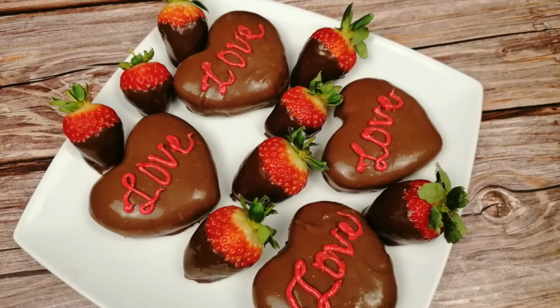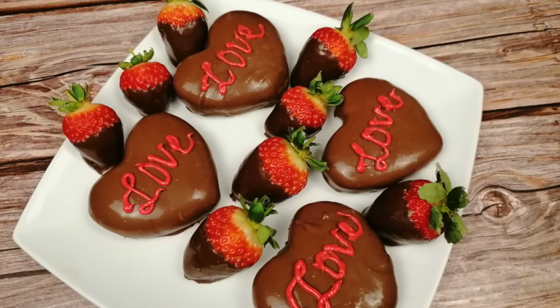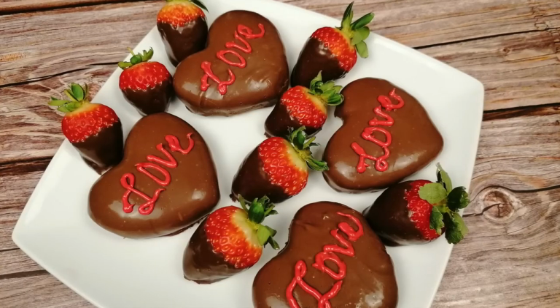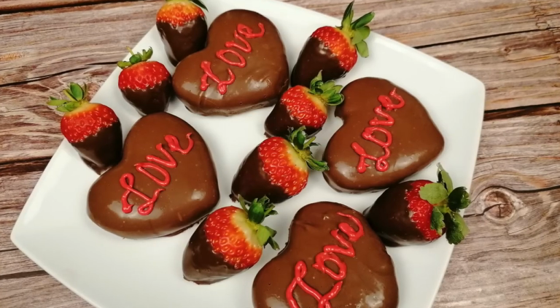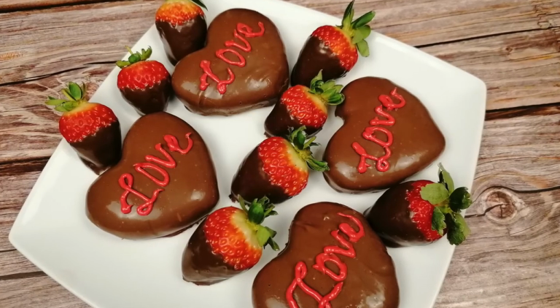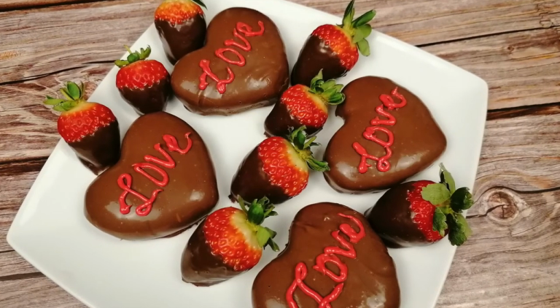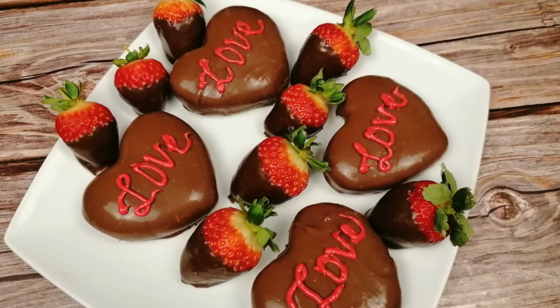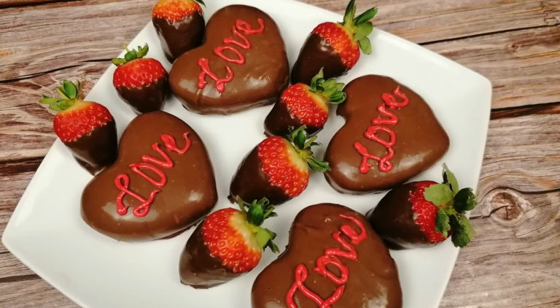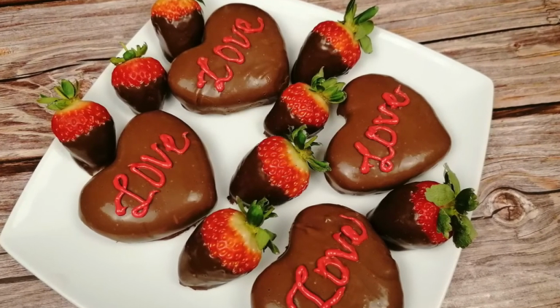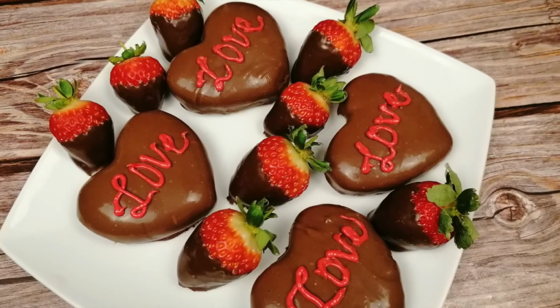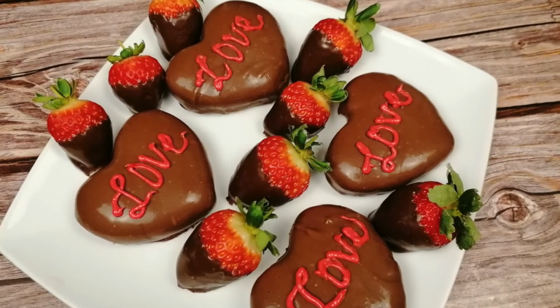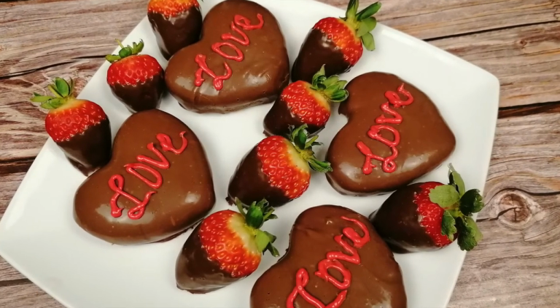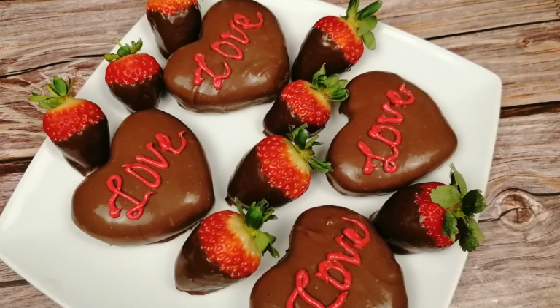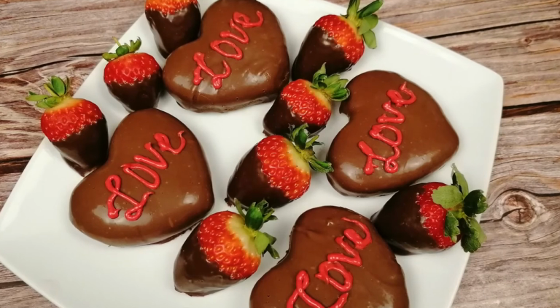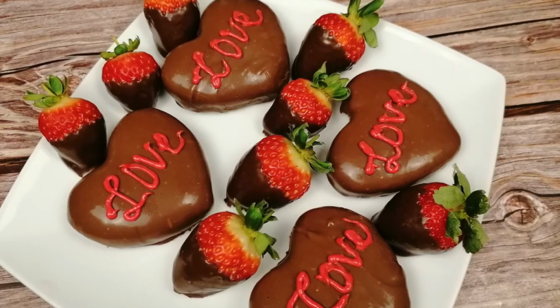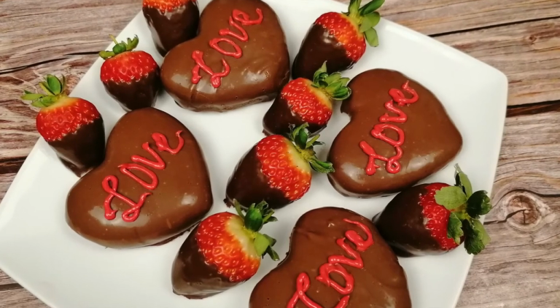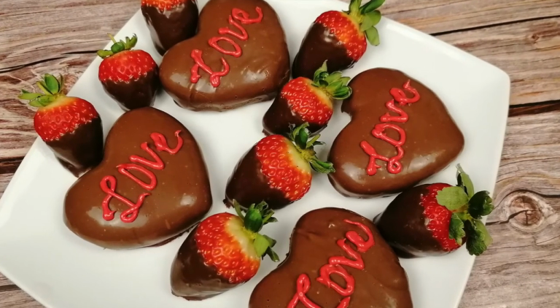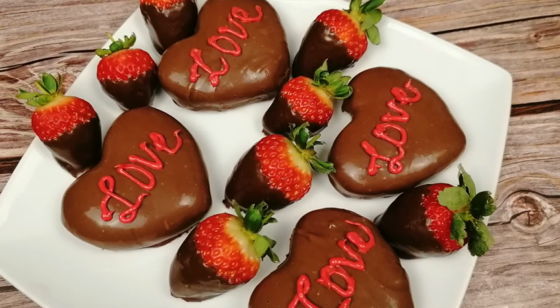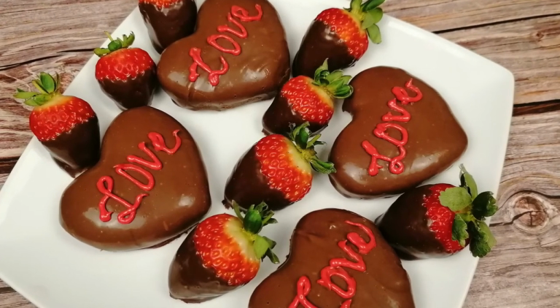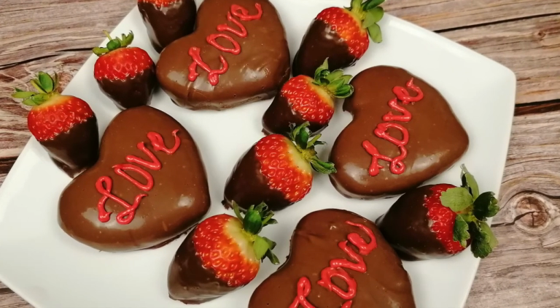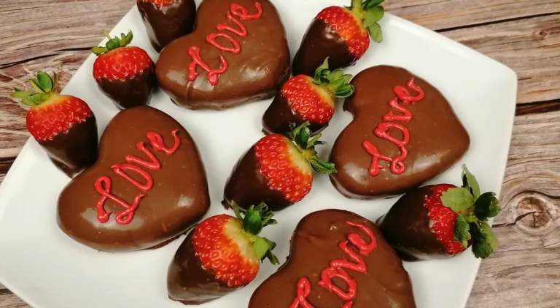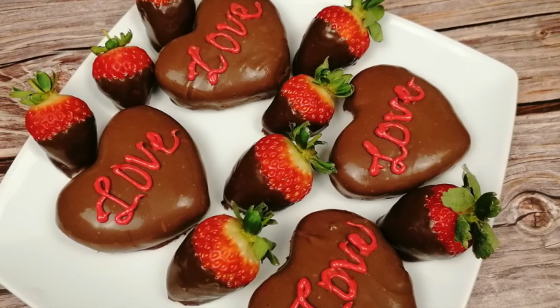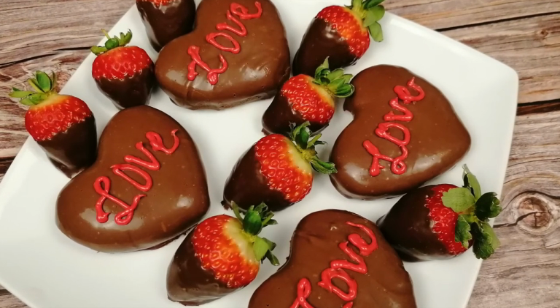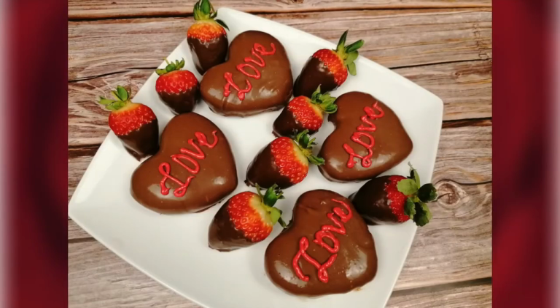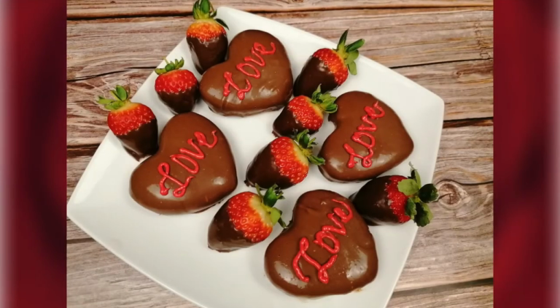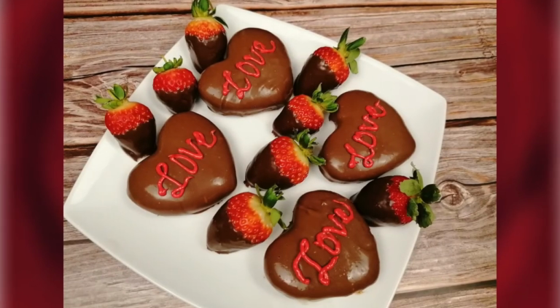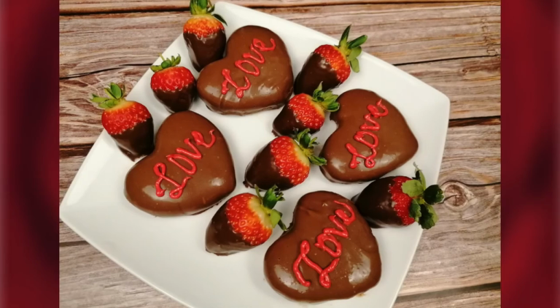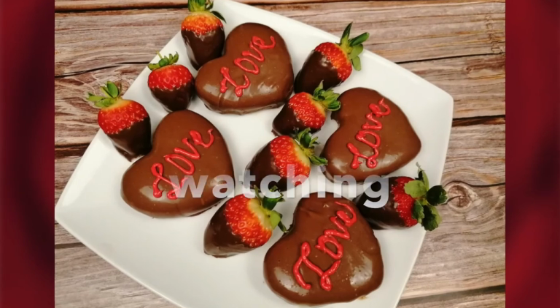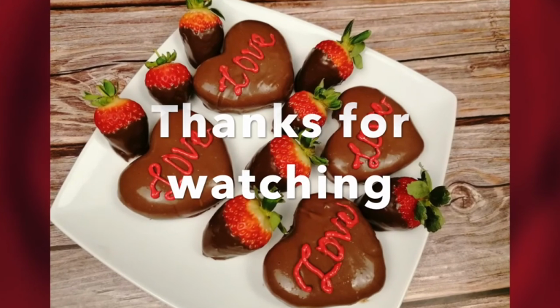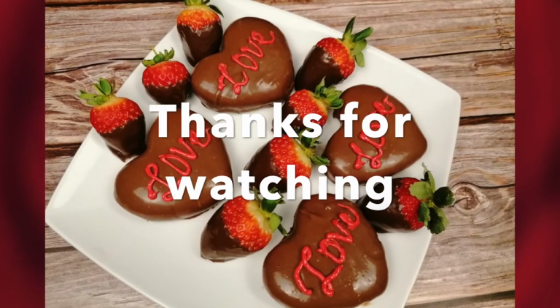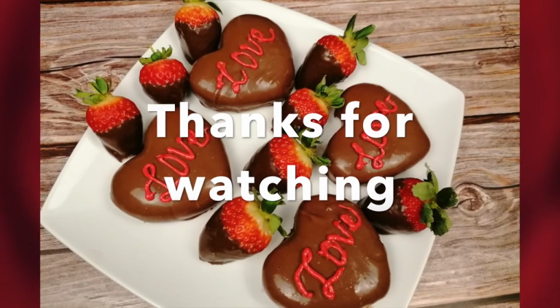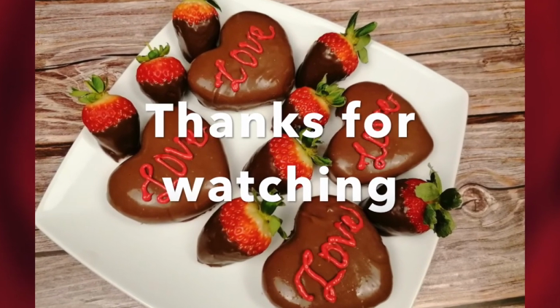They are ready now, hope you enjoy! Thank you for watching — don't forget to subscribe, like, comment, share, and hit the notification bell. See you in our next video.